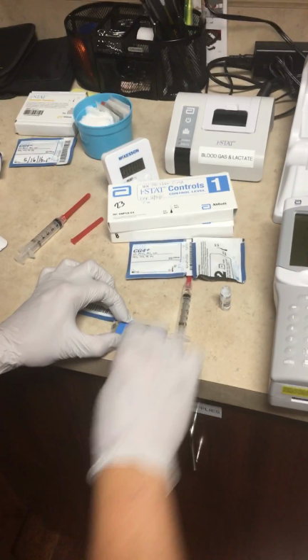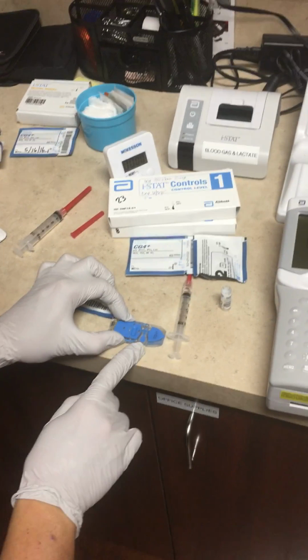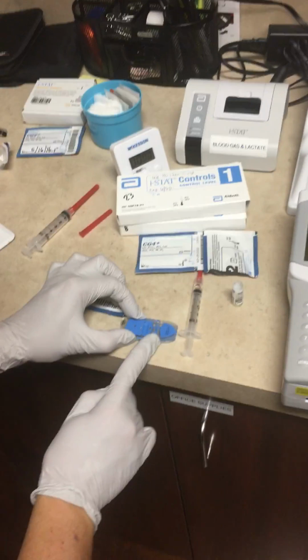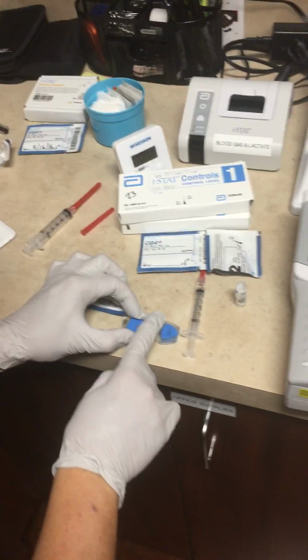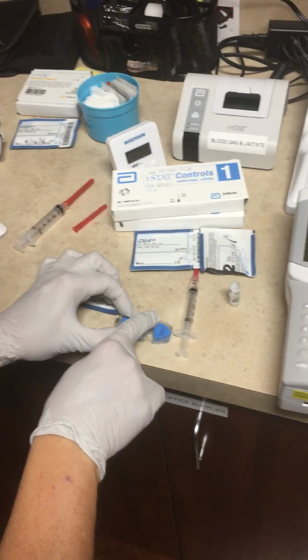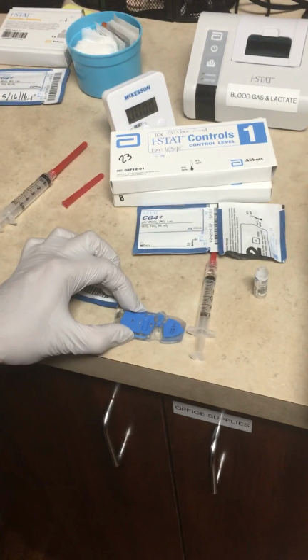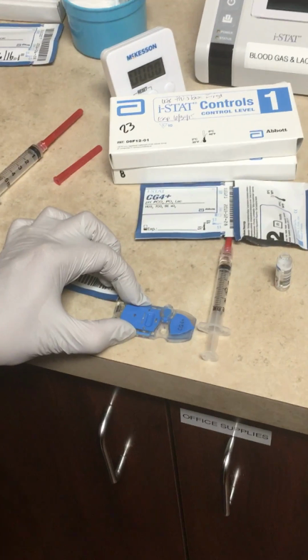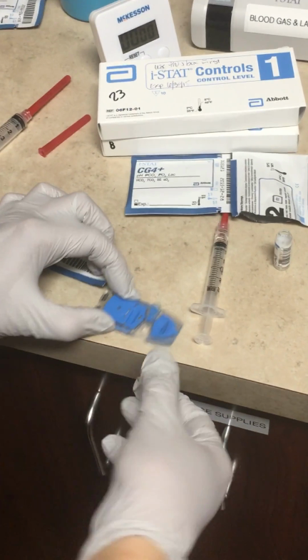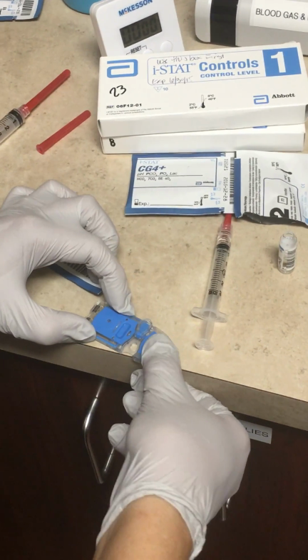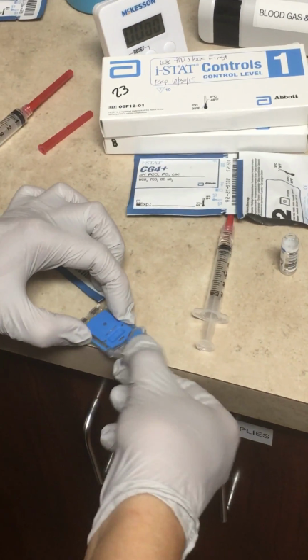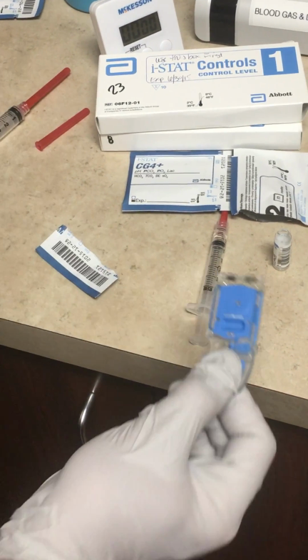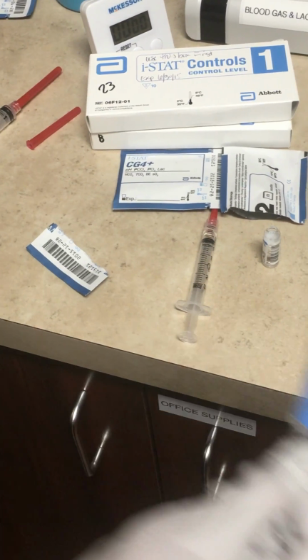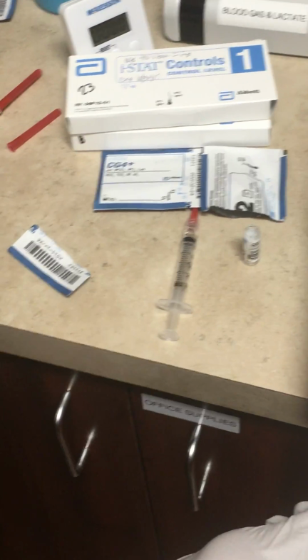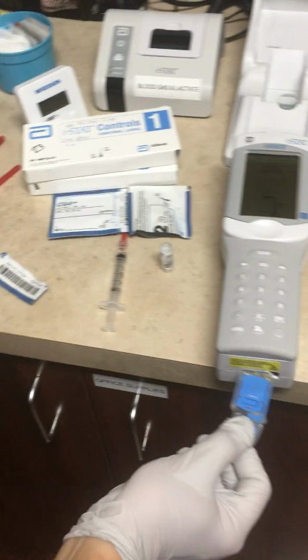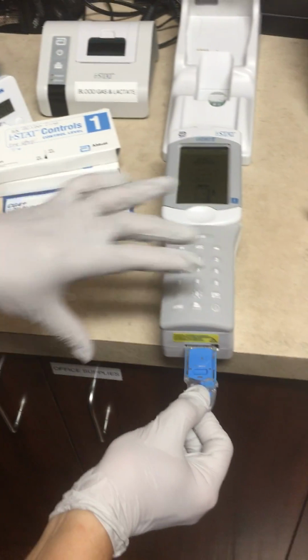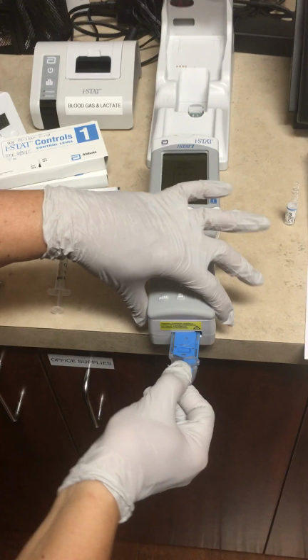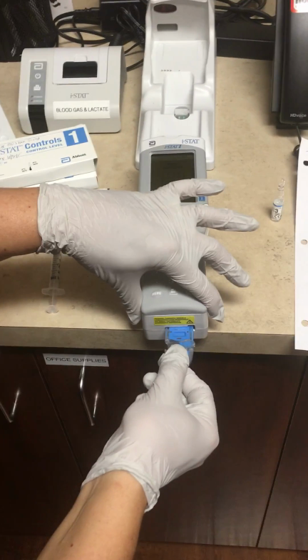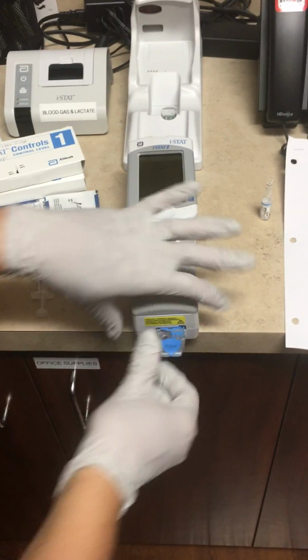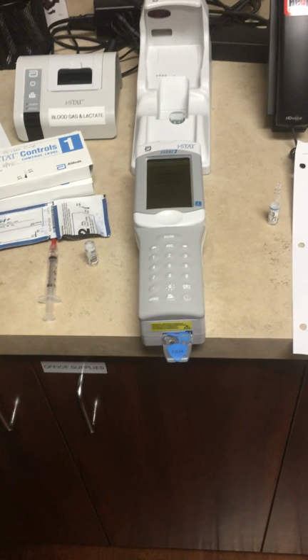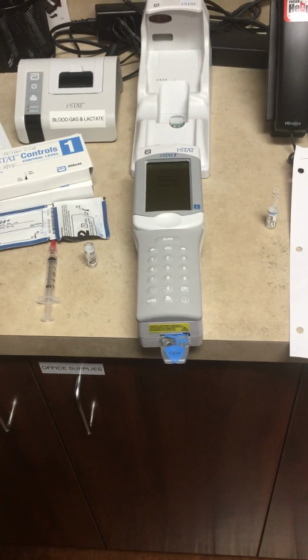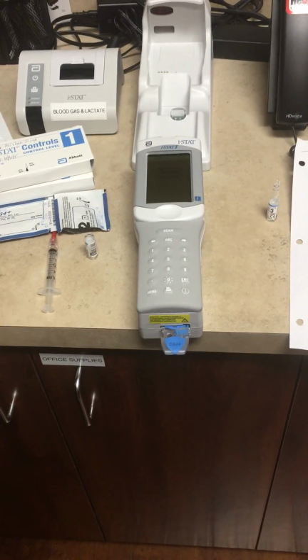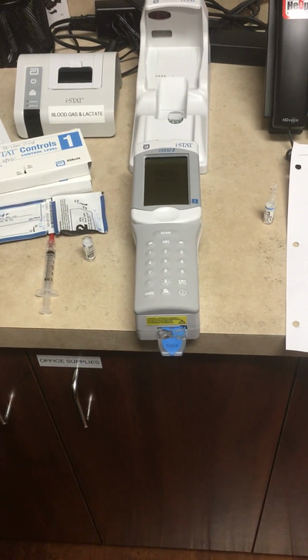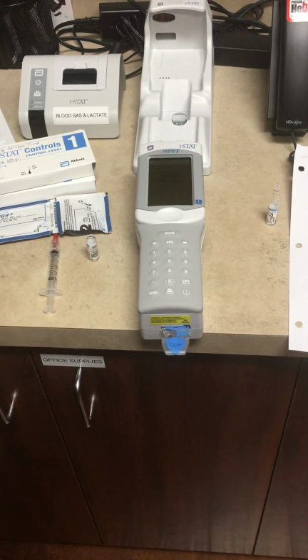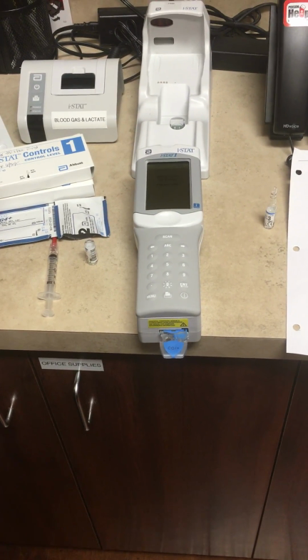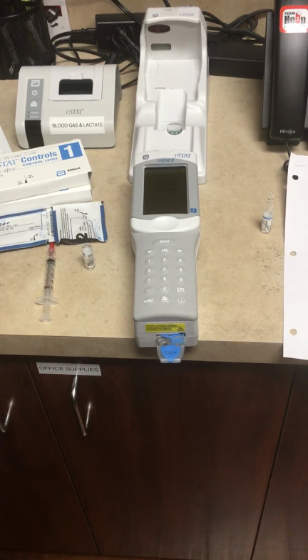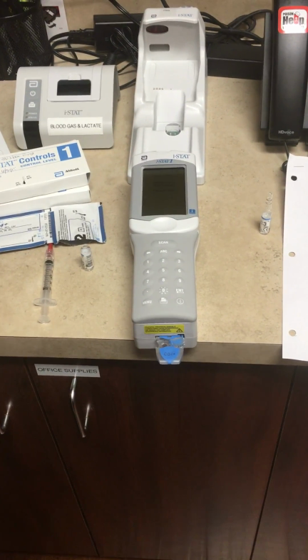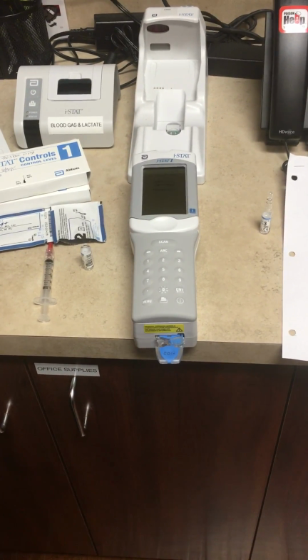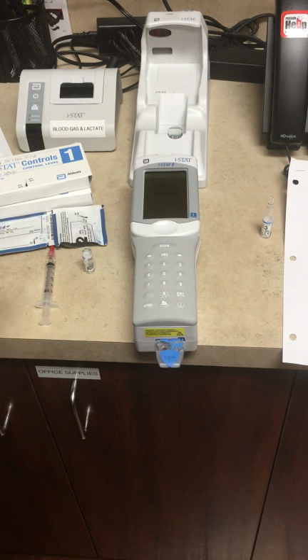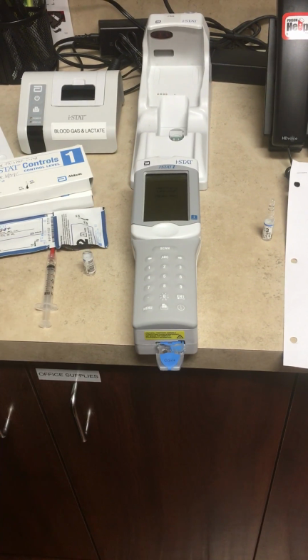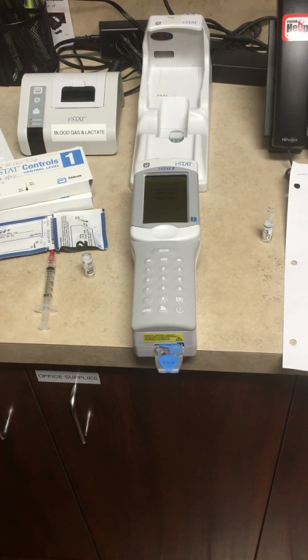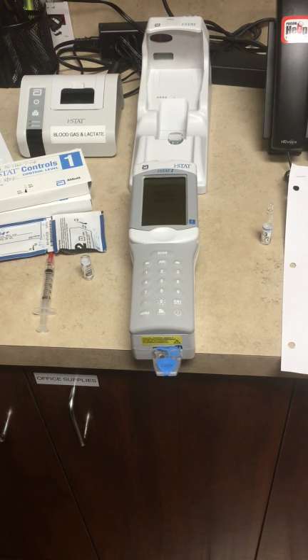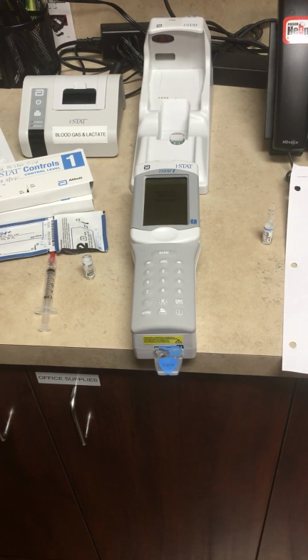Fill it until it reaches the top of the clear line, and then this little stopper goes over on your sample. I turned the cartridge sideways when I inoculated it to prevent myself from touching the sensor end. And now our test has started.